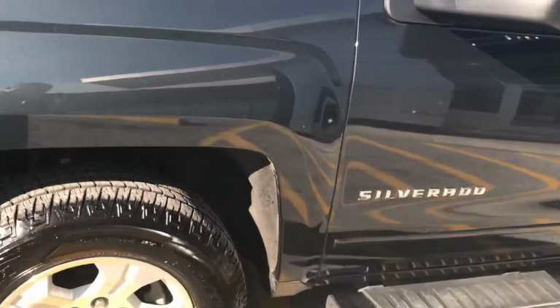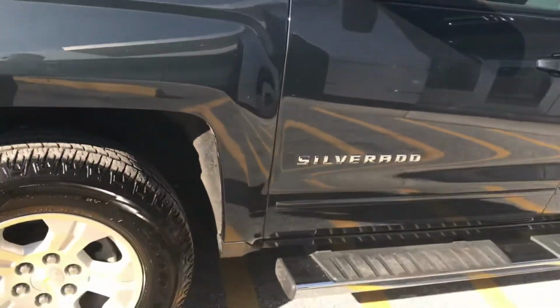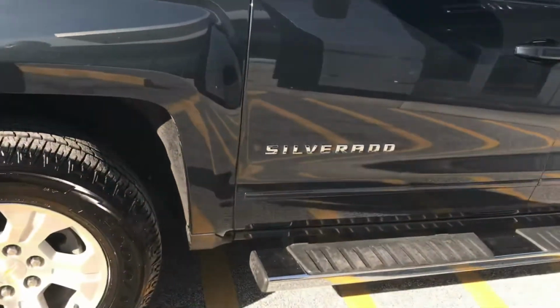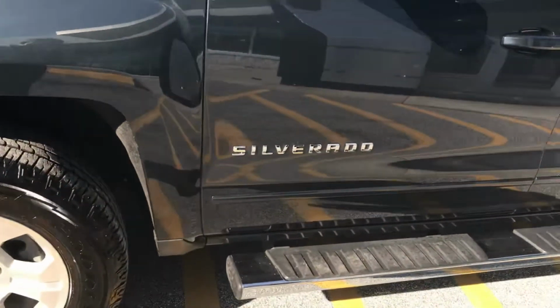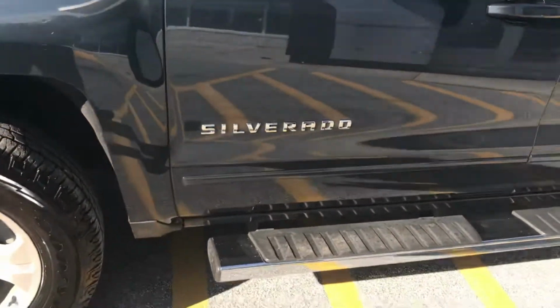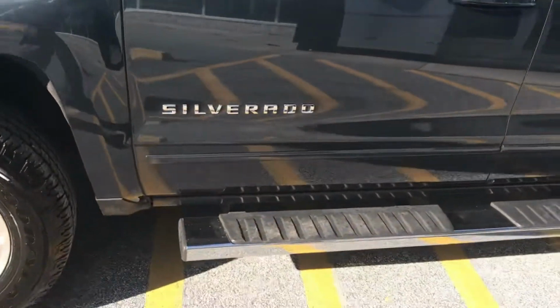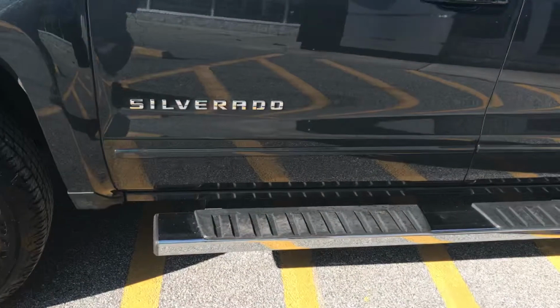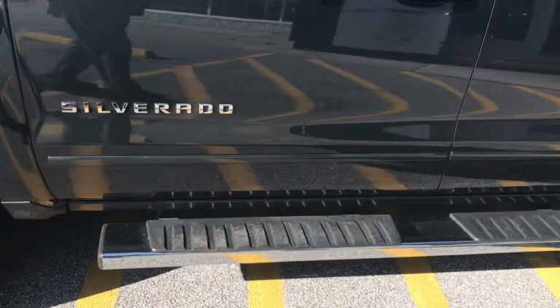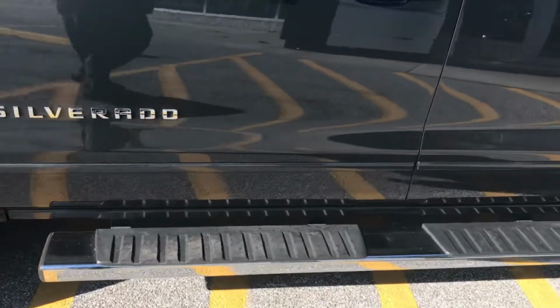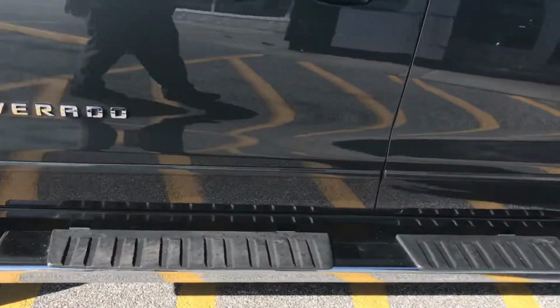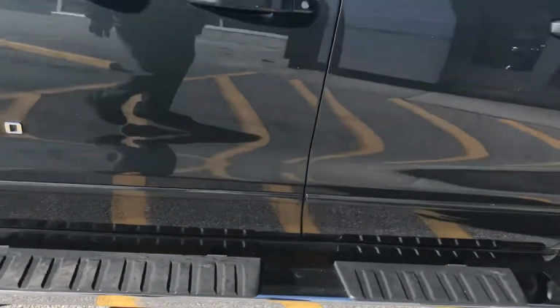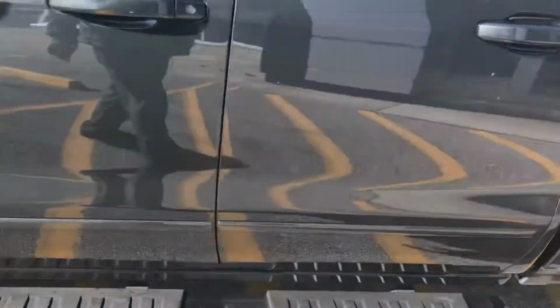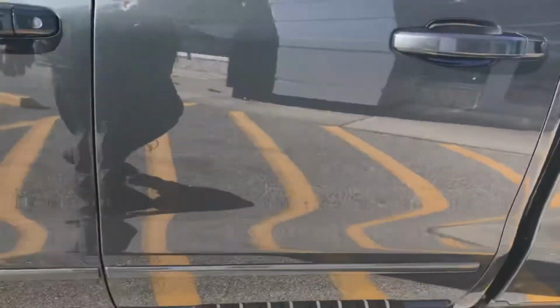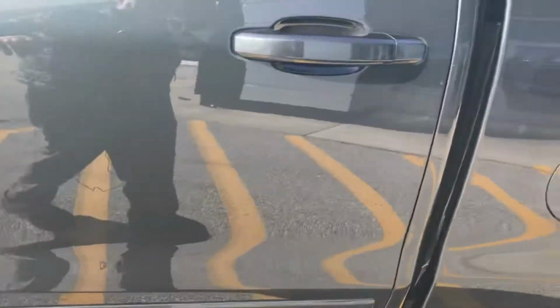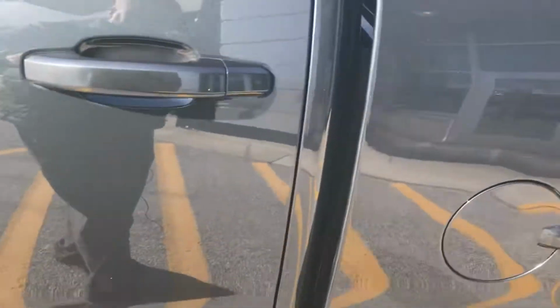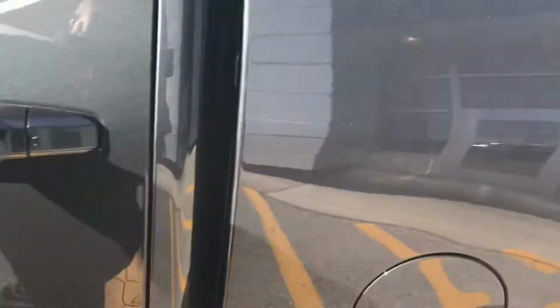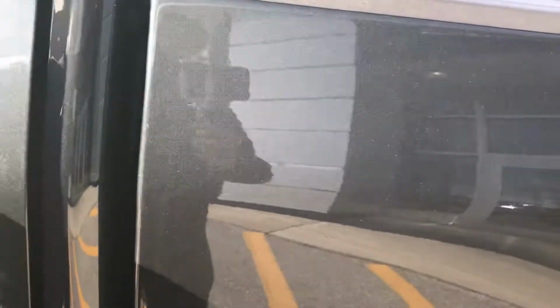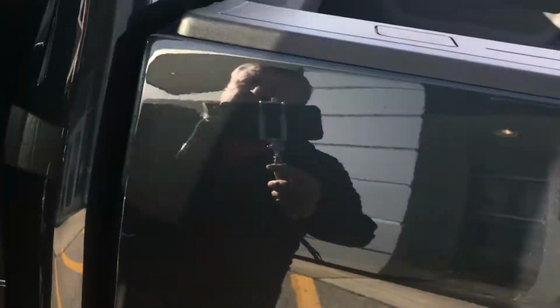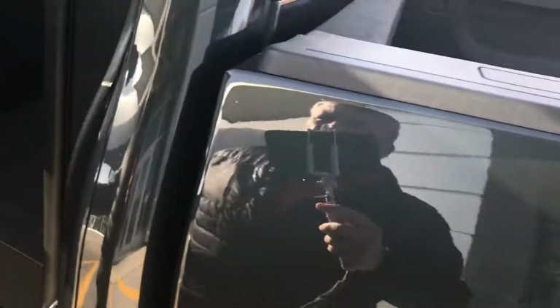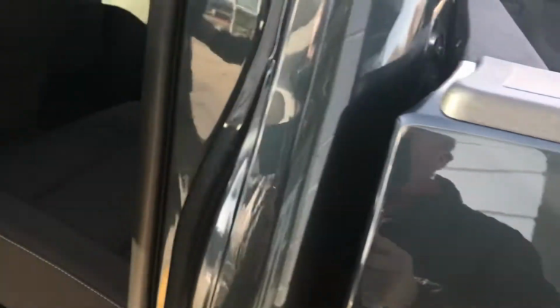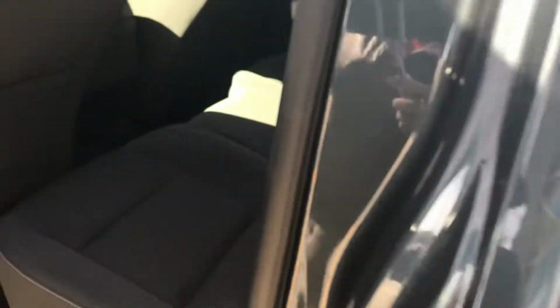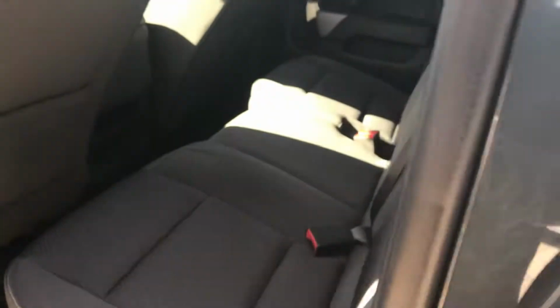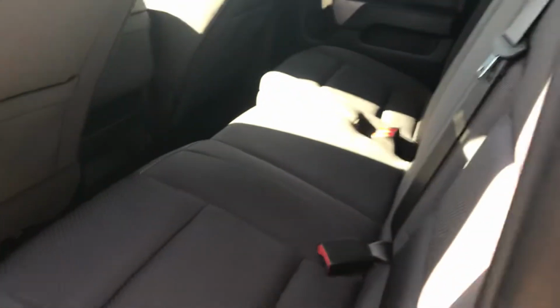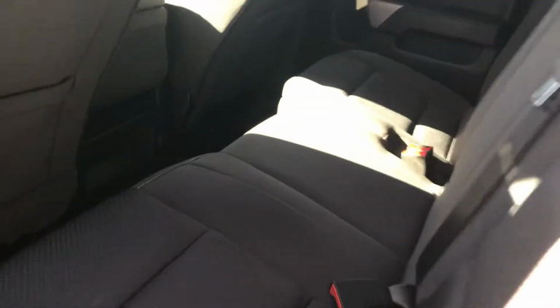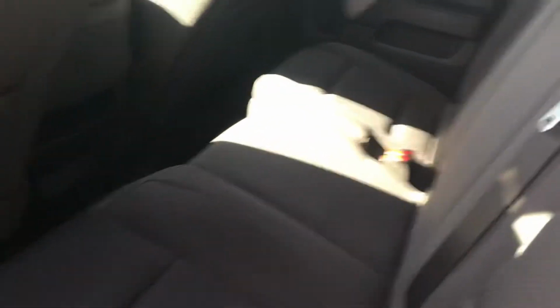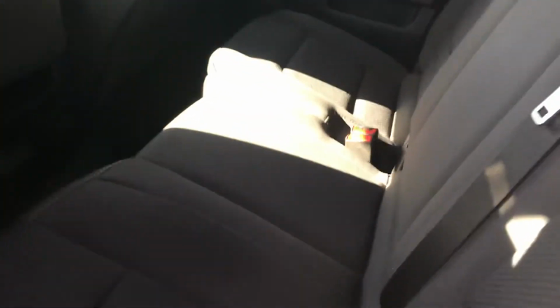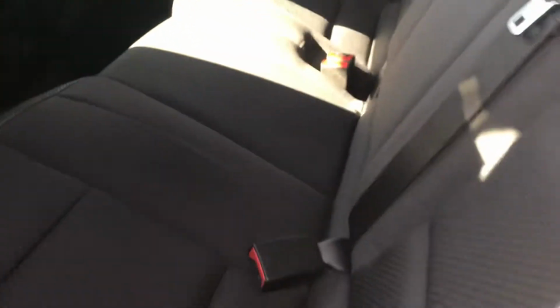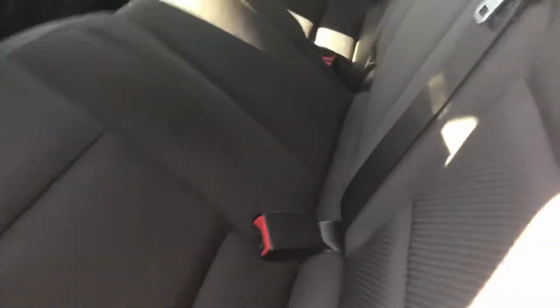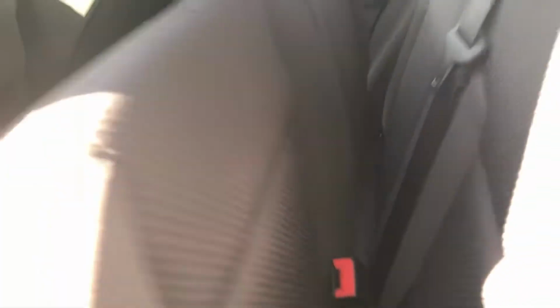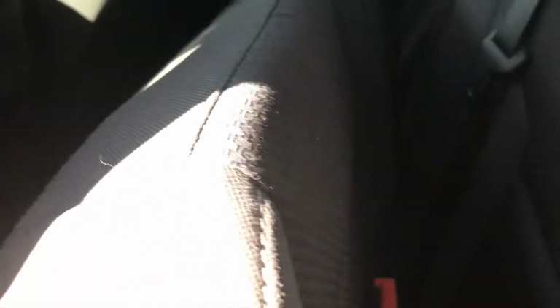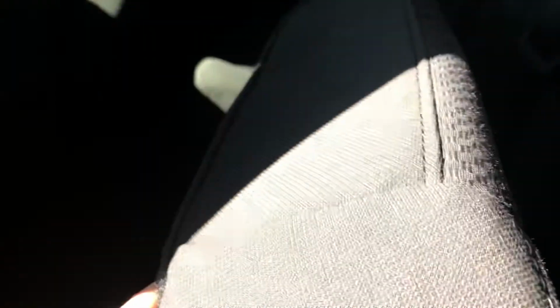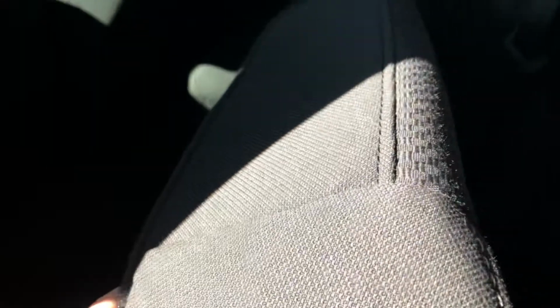This would have your six-inch assist steps, making entry very easy. This is your double cab configuration, so you've got plenty of room in the back. The seats do fold up just by picking up on them like that.